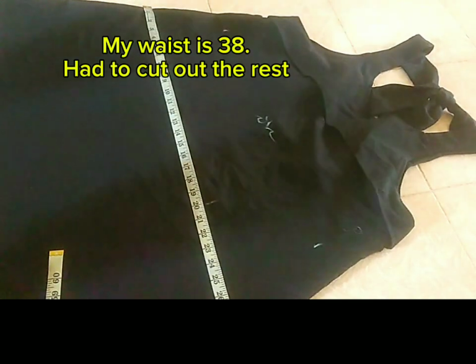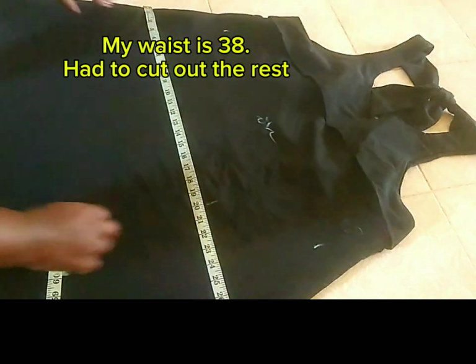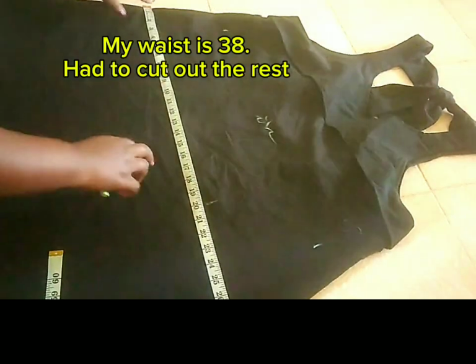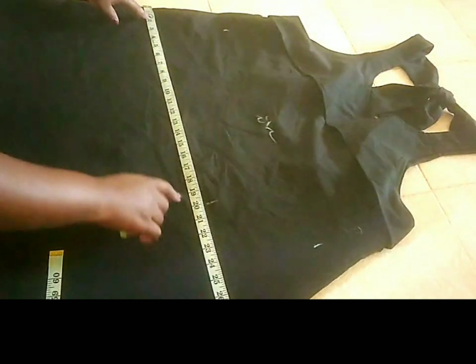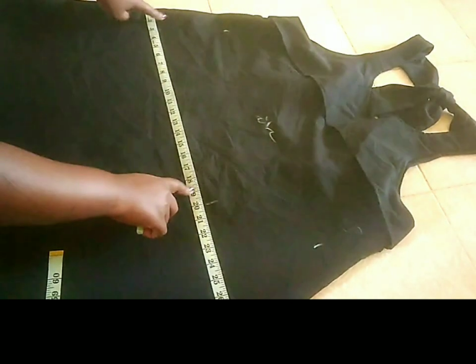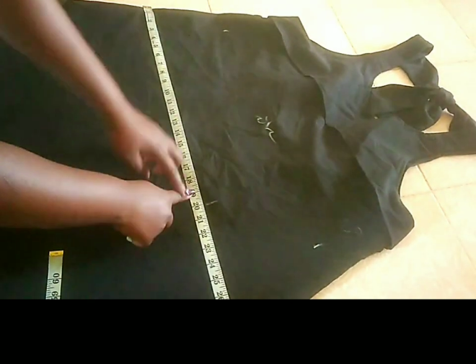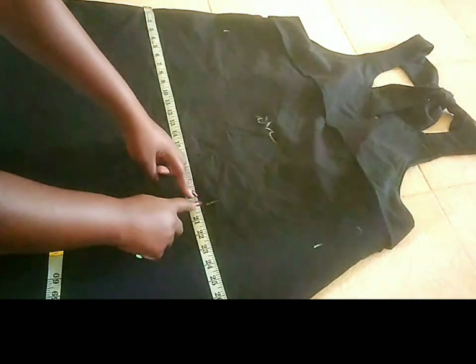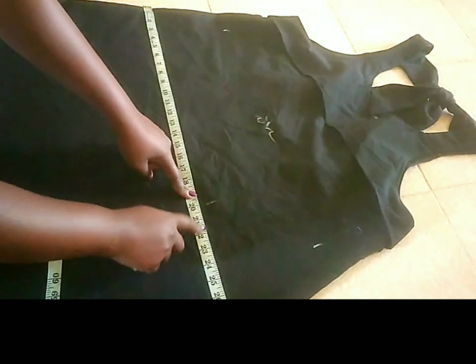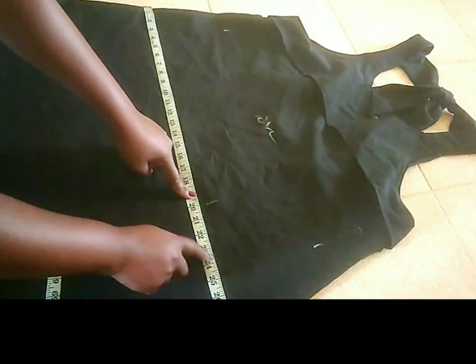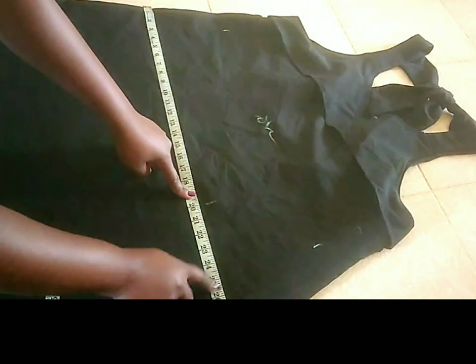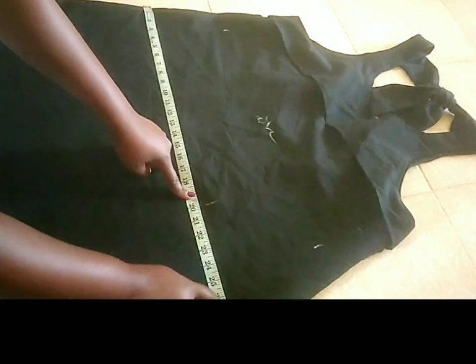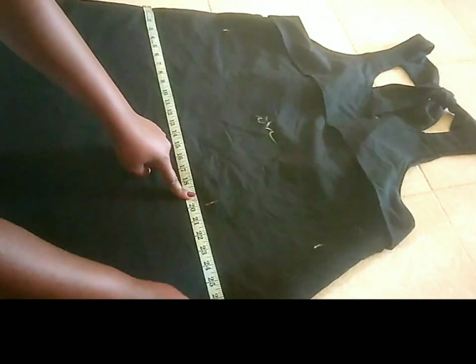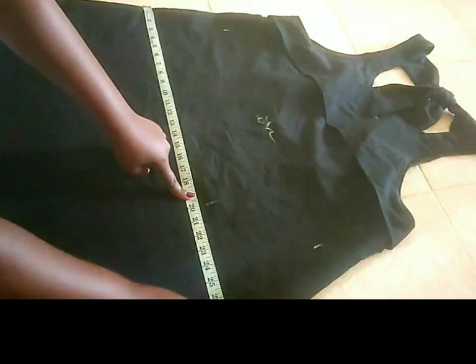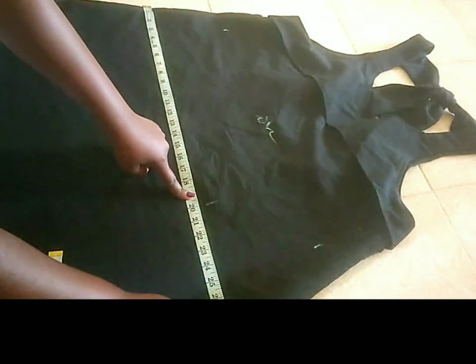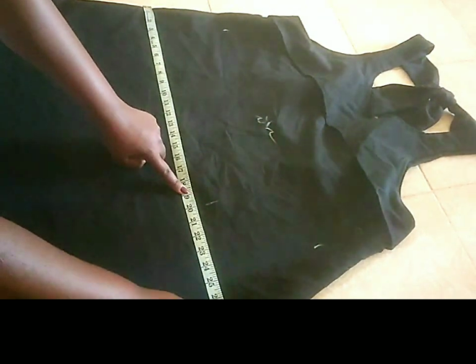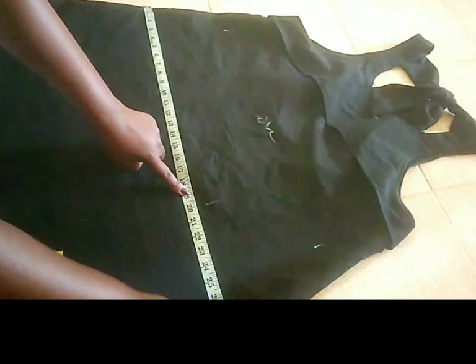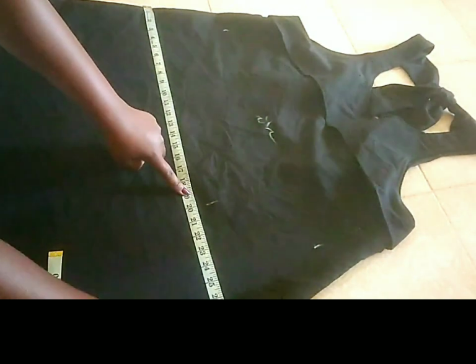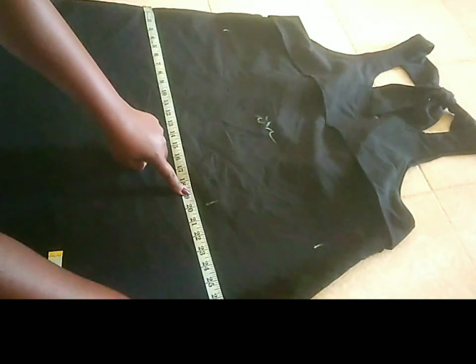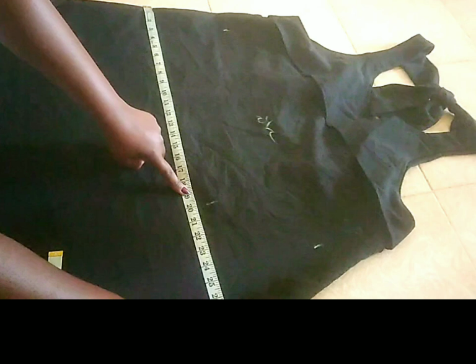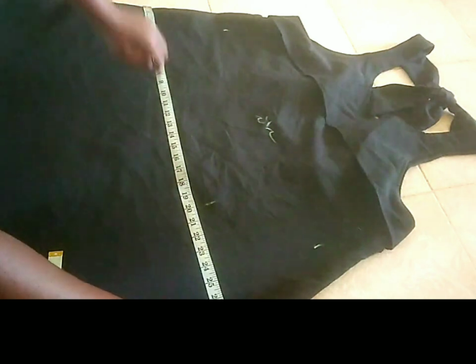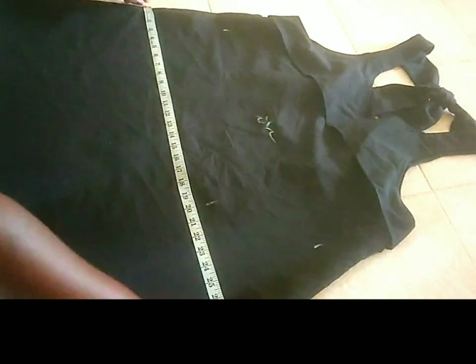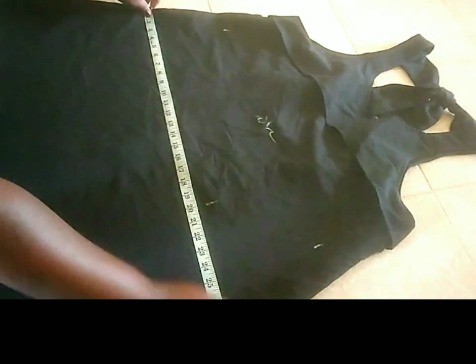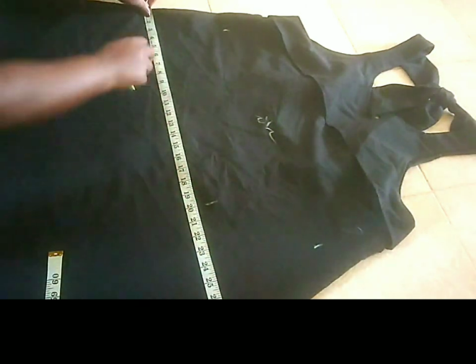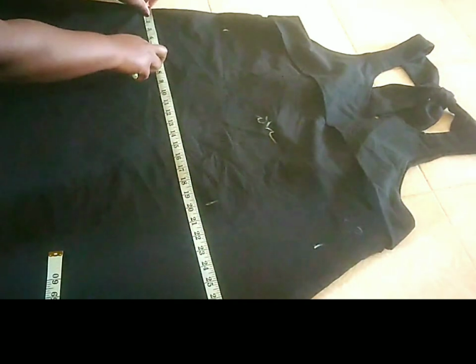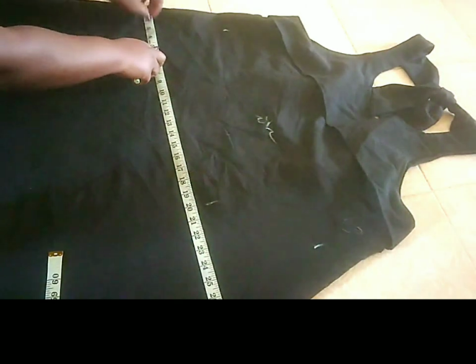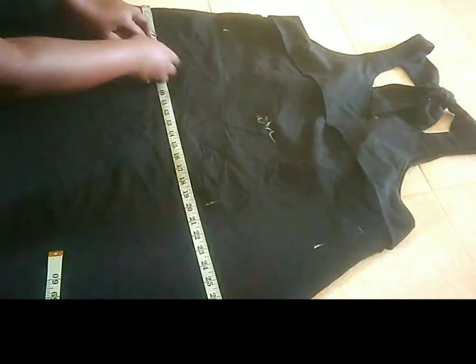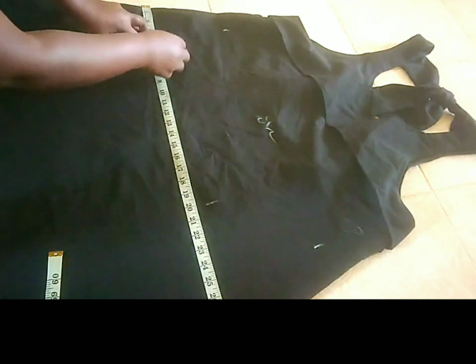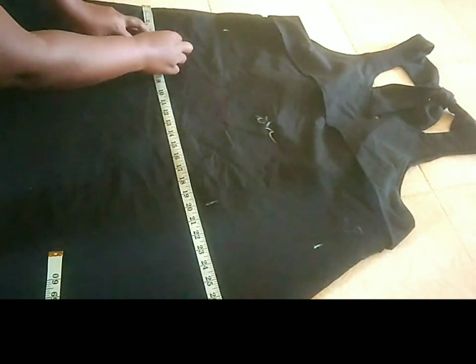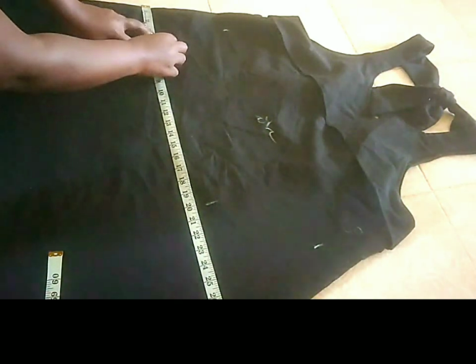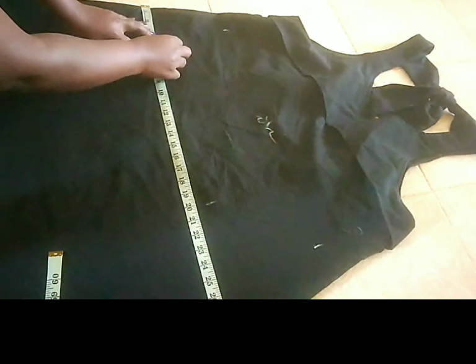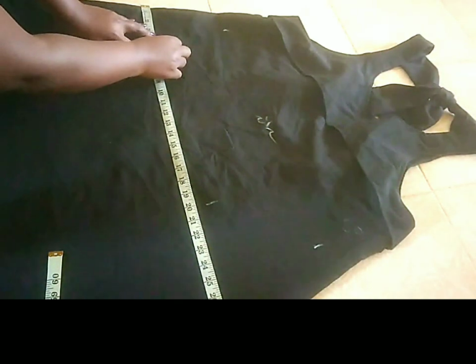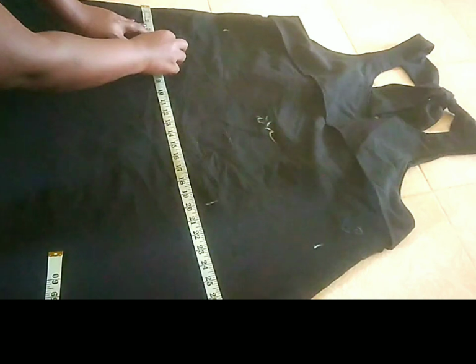So, my waist ni 38. Na hii ilikuwa sijui, ilikuwa fika 50 sijui. Hii ilikuwa na waist kubwa. I managed to cut out the rest — the nearest one I need.